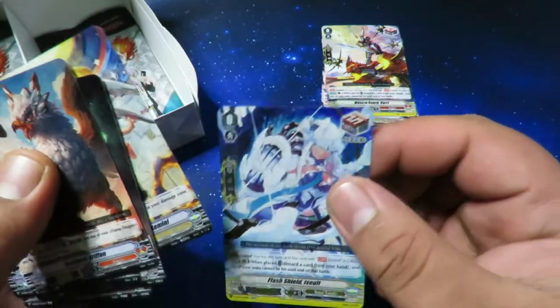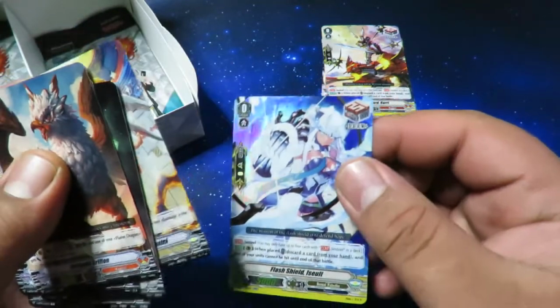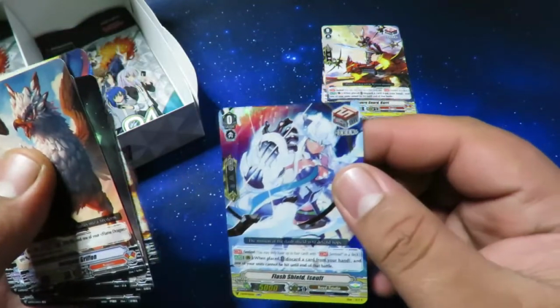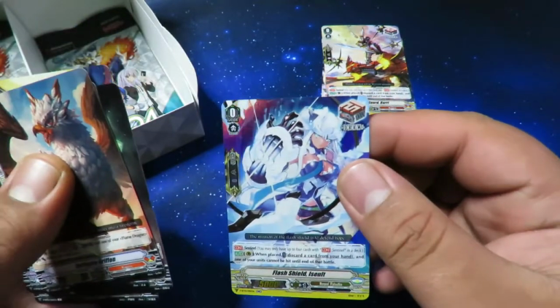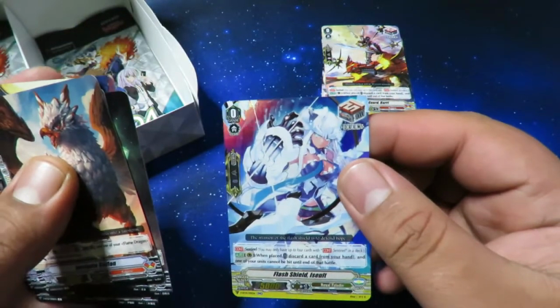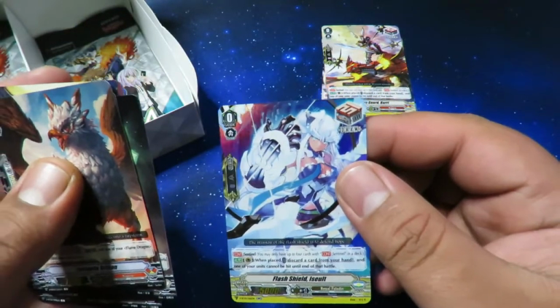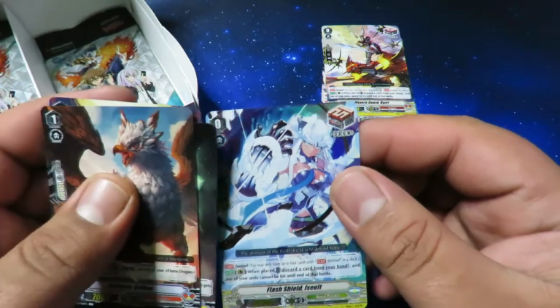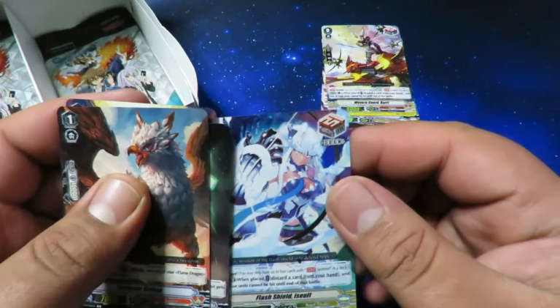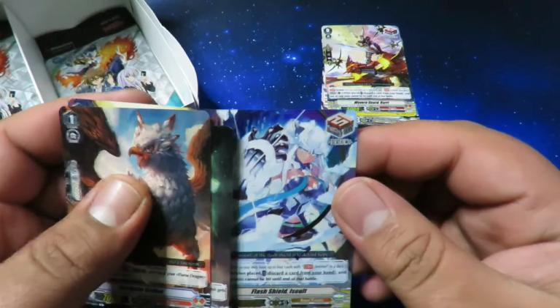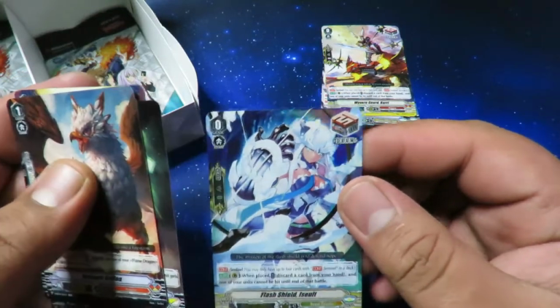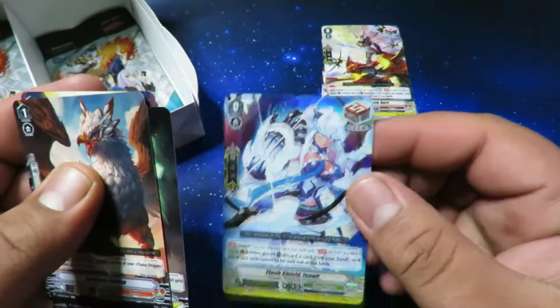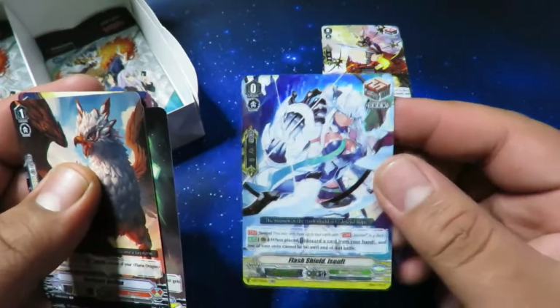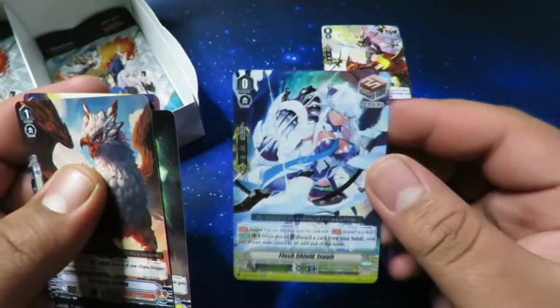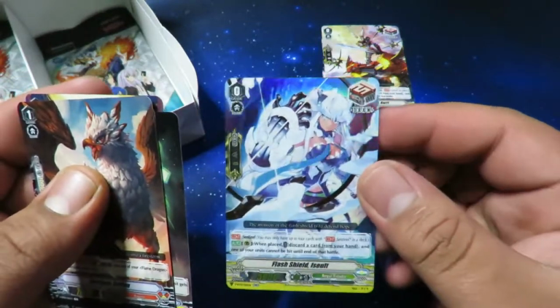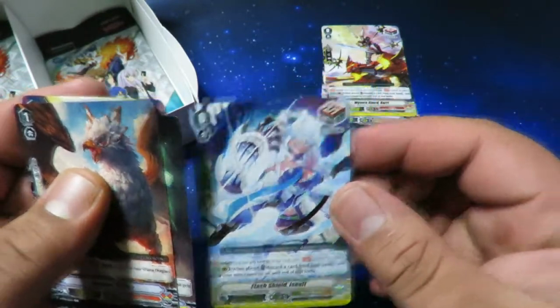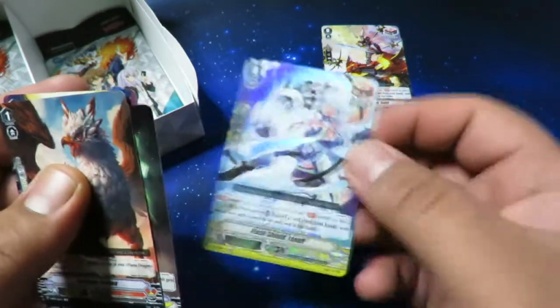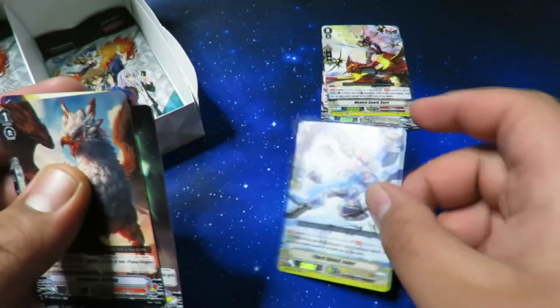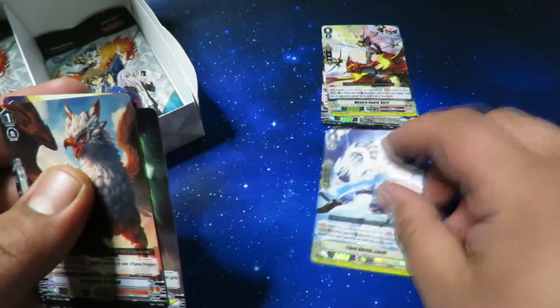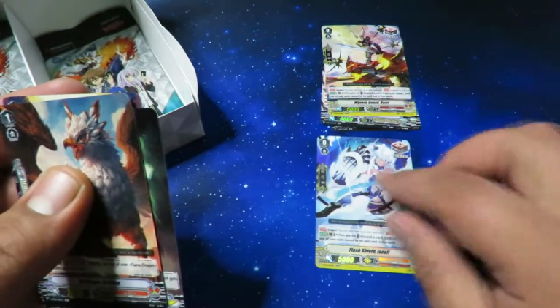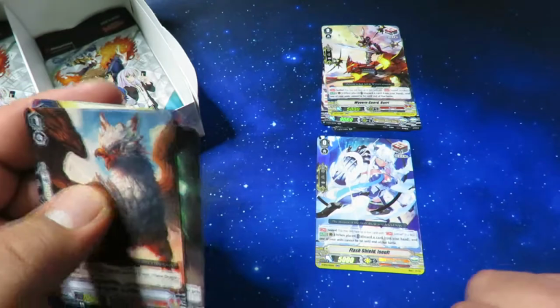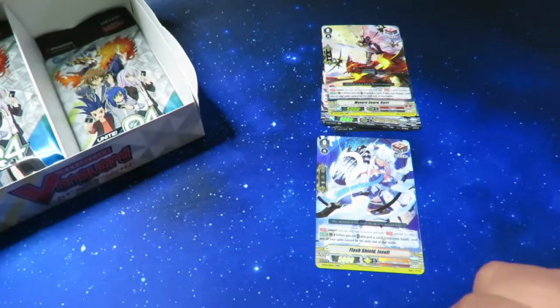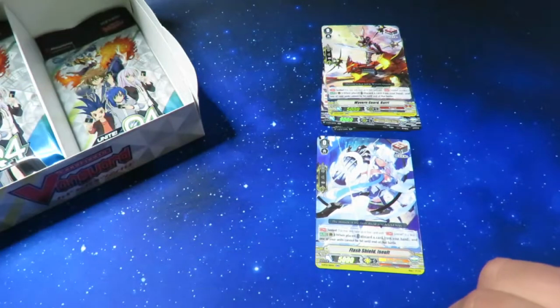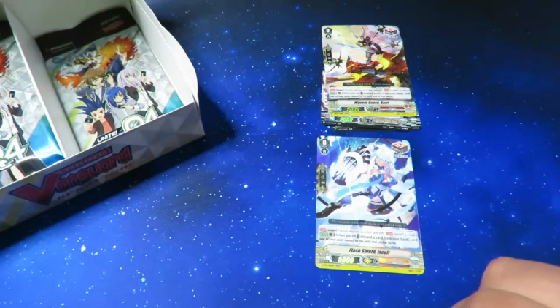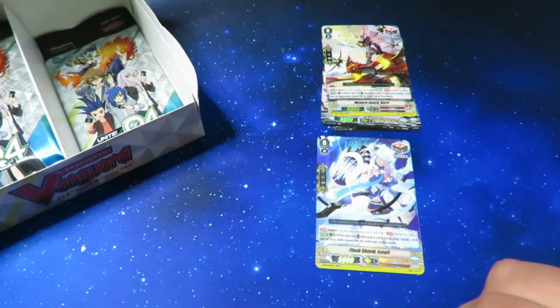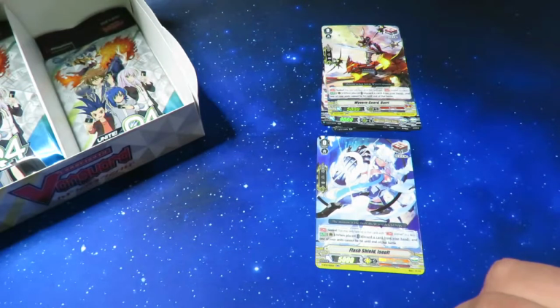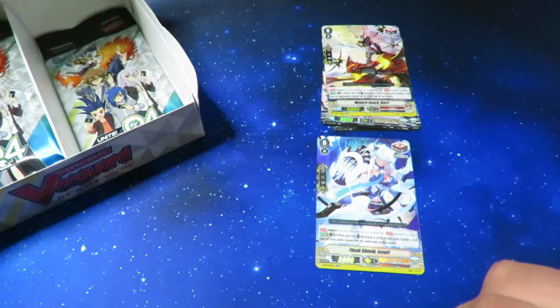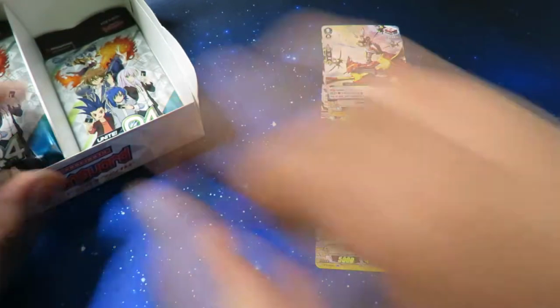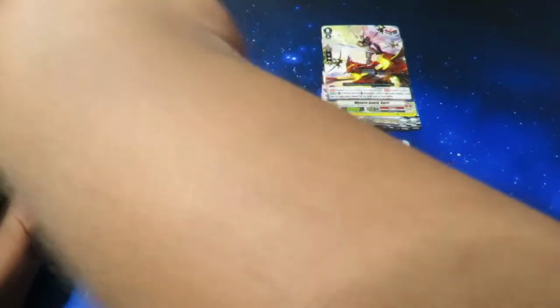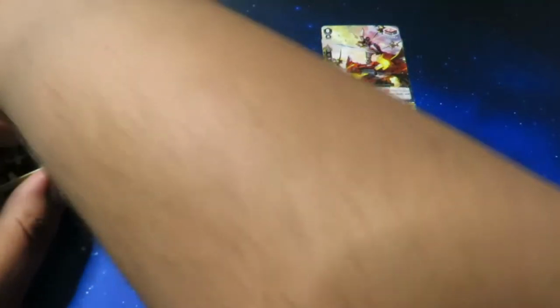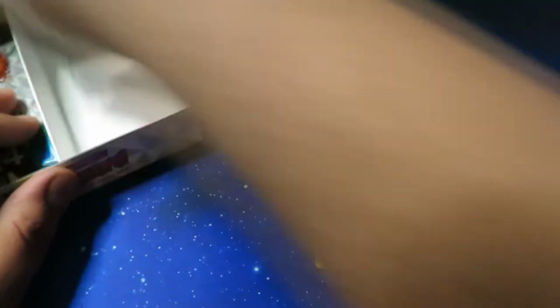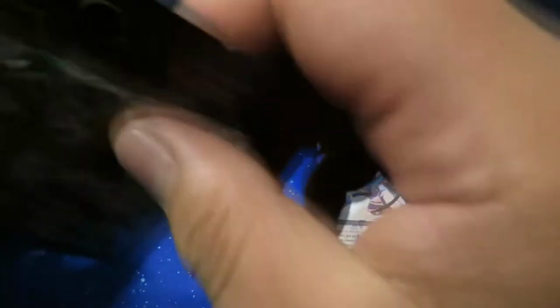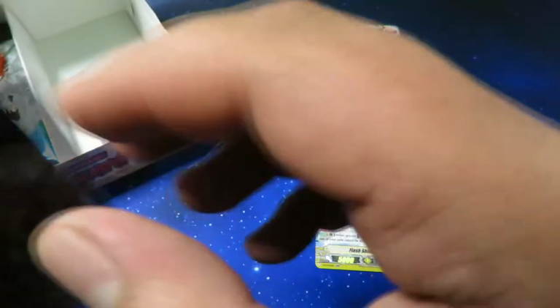Flash Shield Isolat — not 100% sure how you say that — but that is the perfect guard I needed. Just need one more now, so hopefully in one of the other boxes we can grab another one.